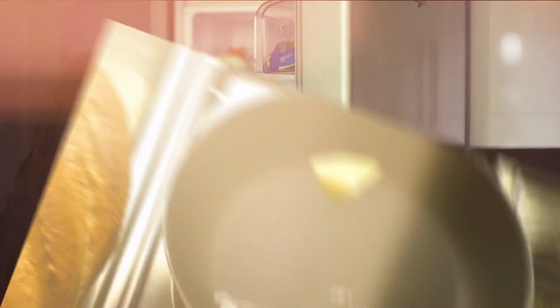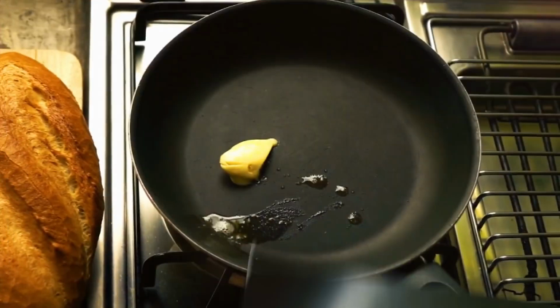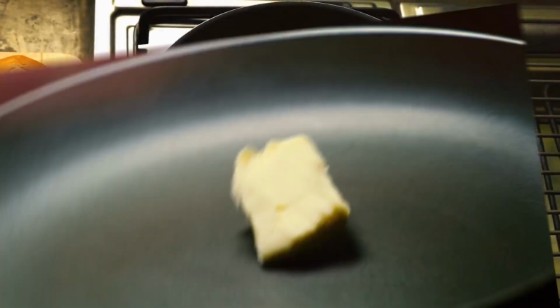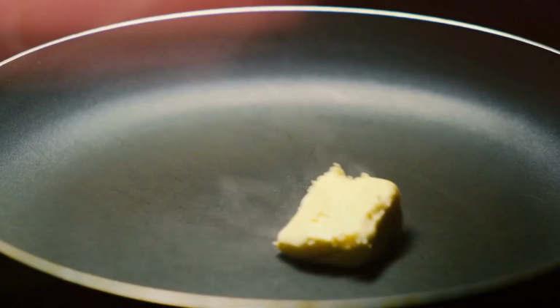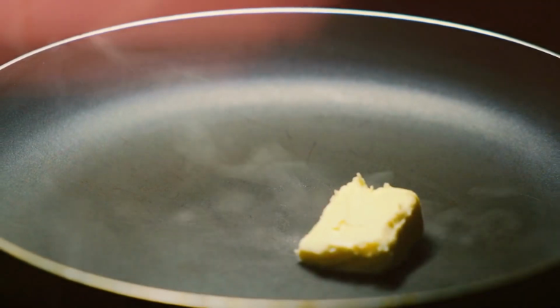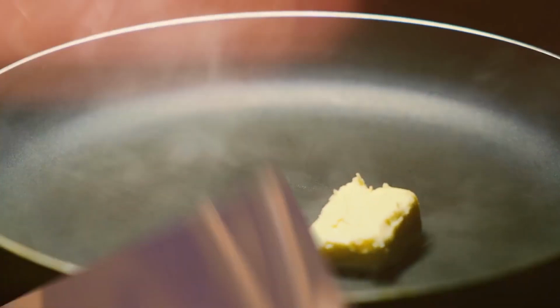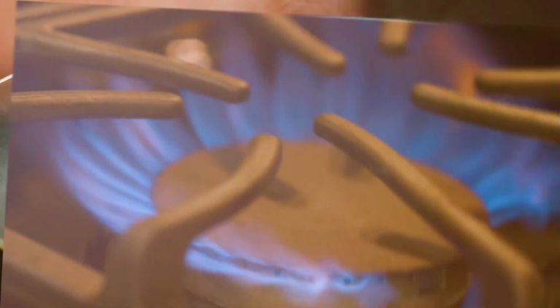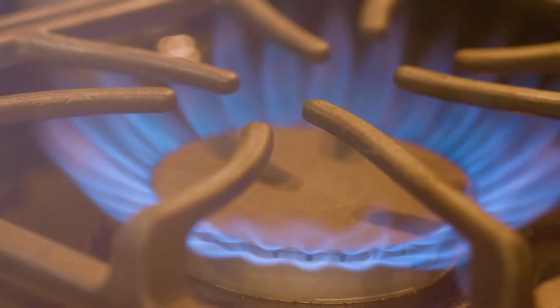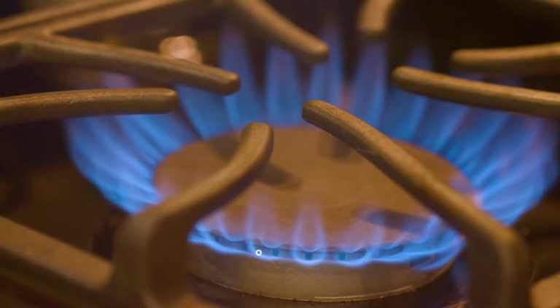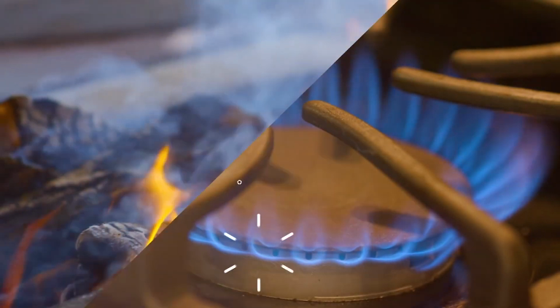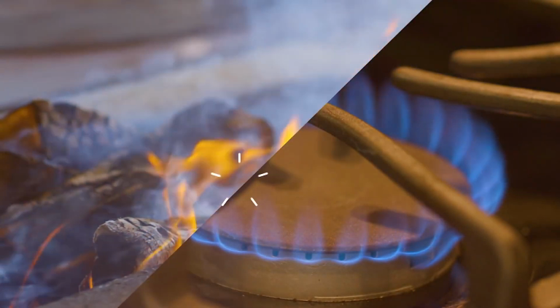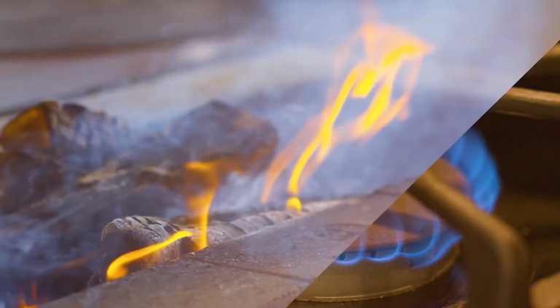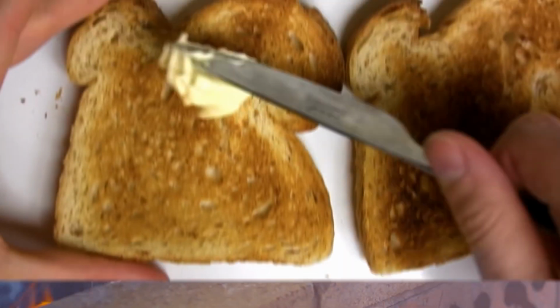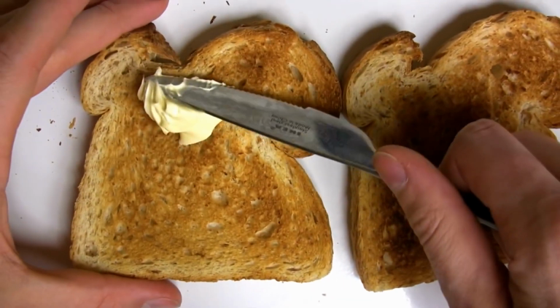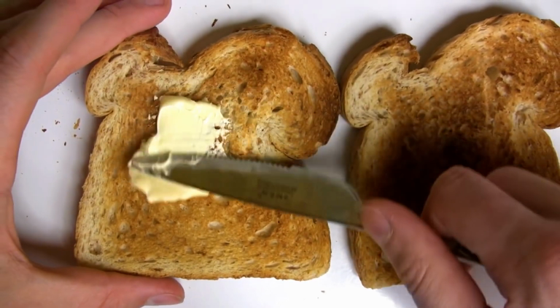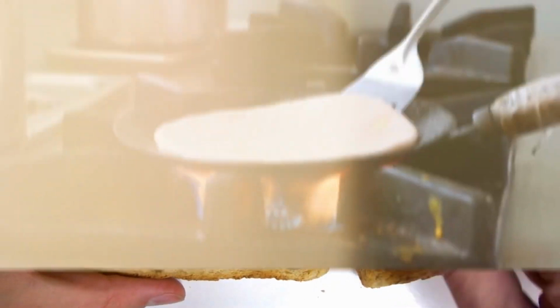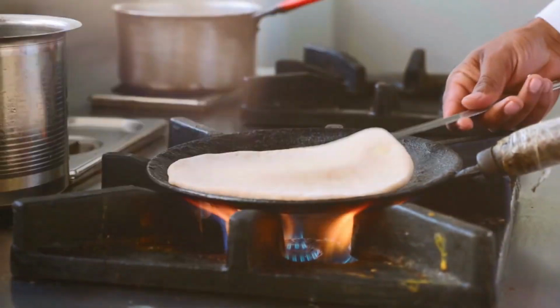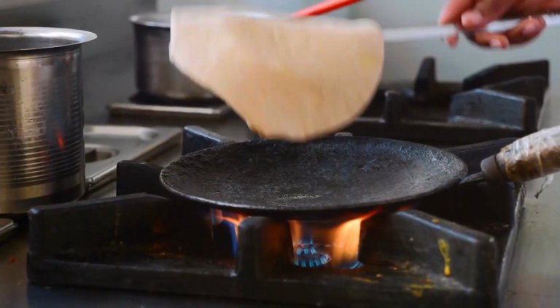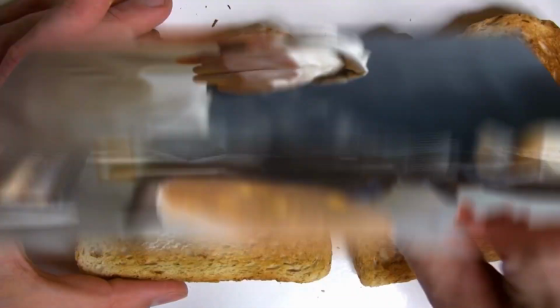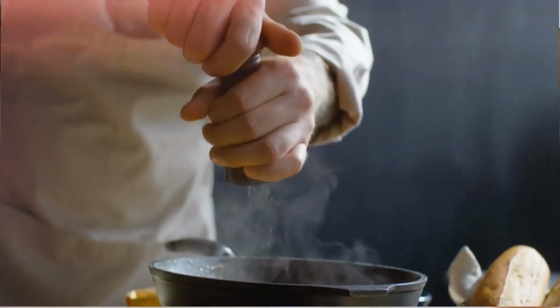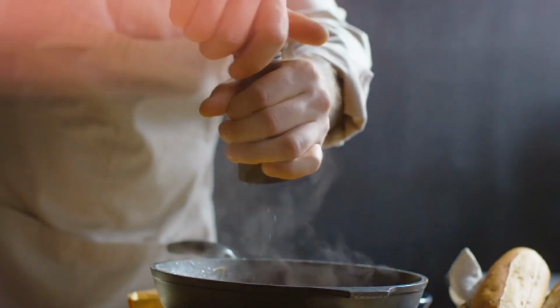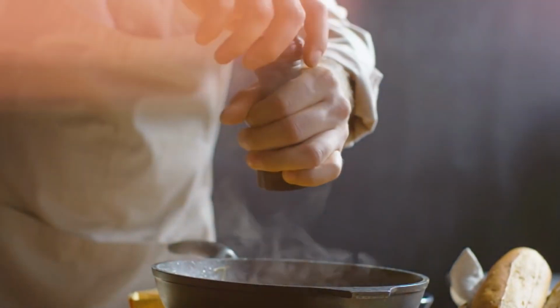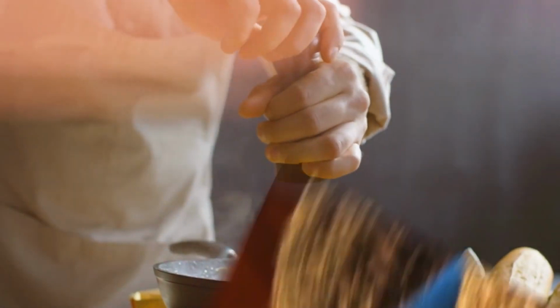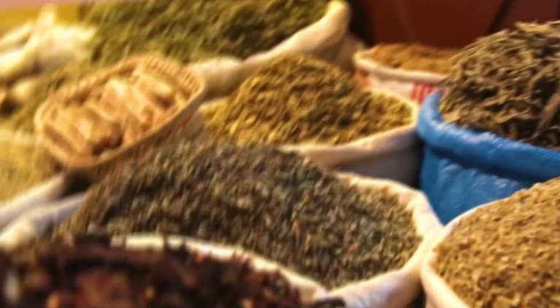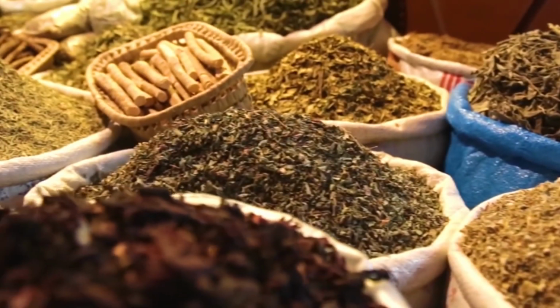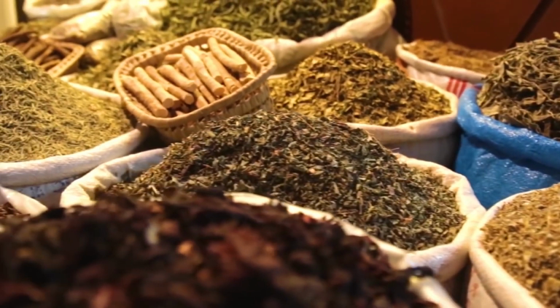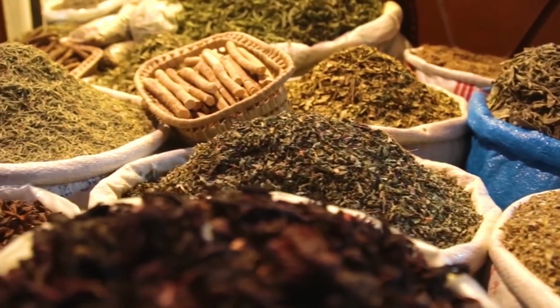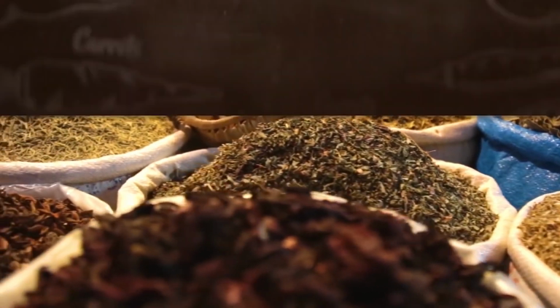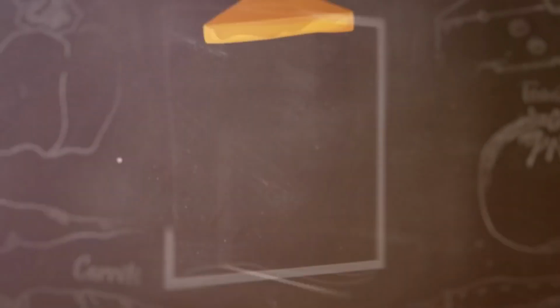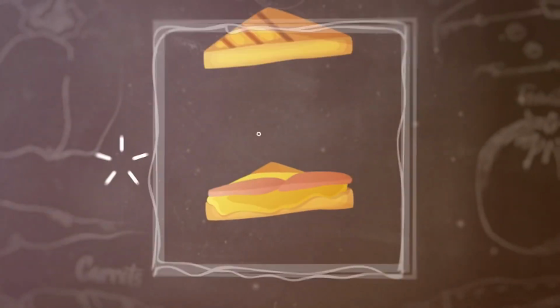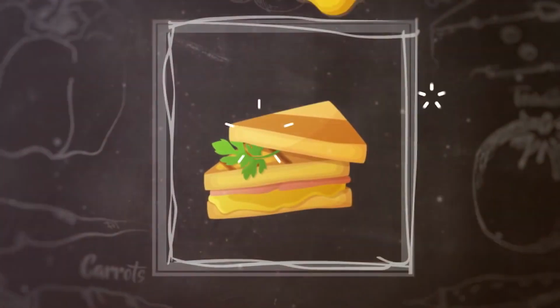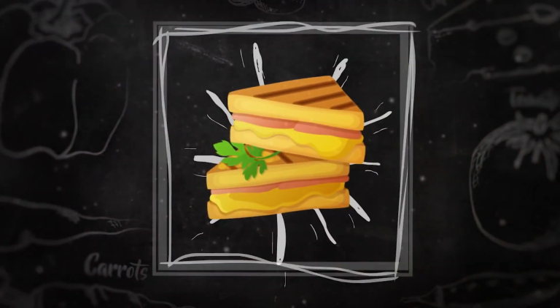a pan to cook it in, a source of energy to heat the pan, a knife to spread some butter, a spatula to flip it, spices scoured from the ends of the earth. You get the idea.